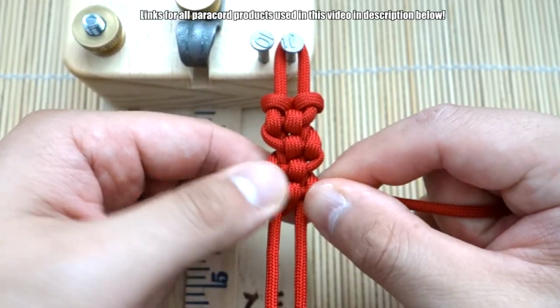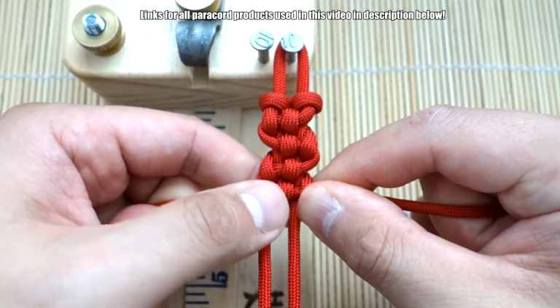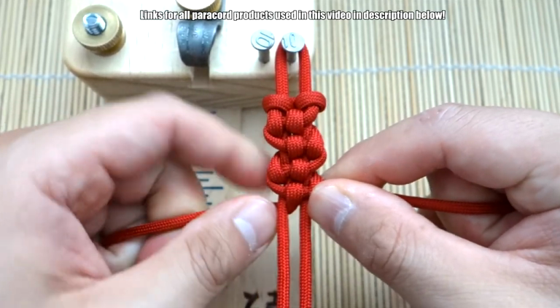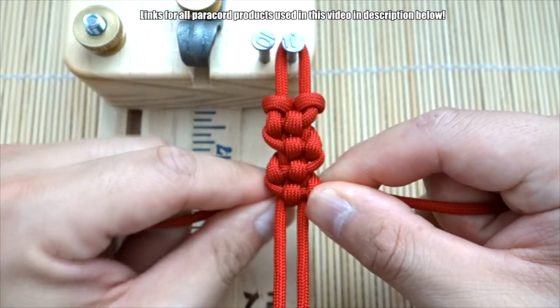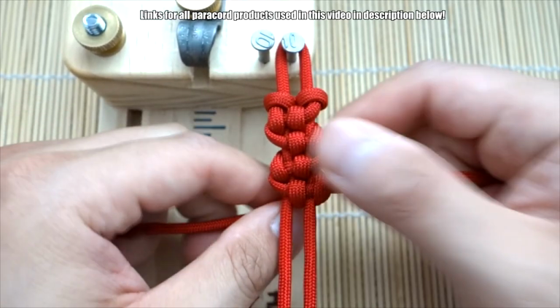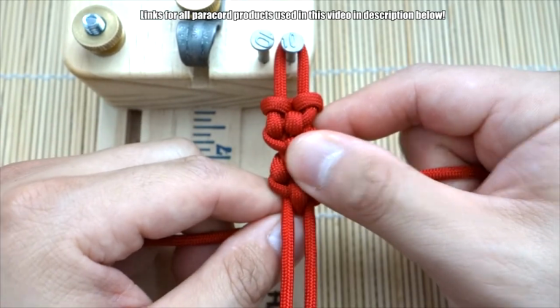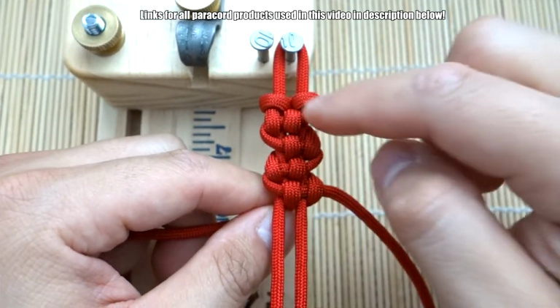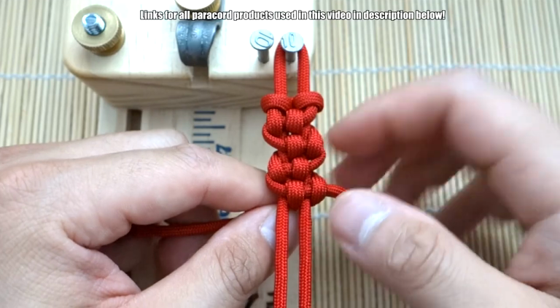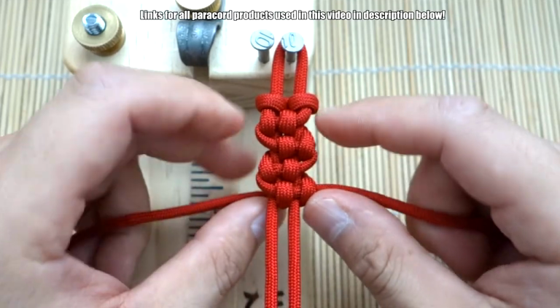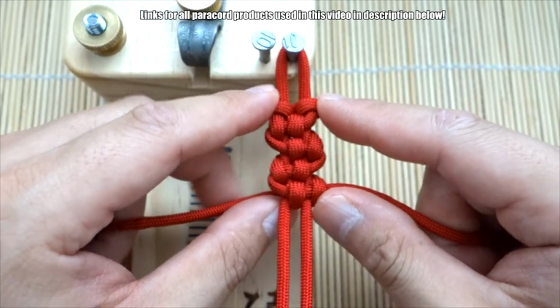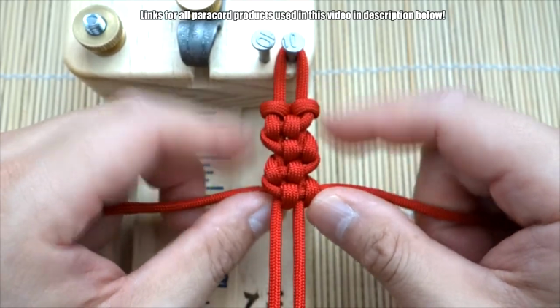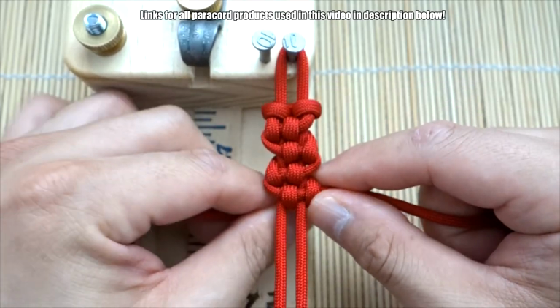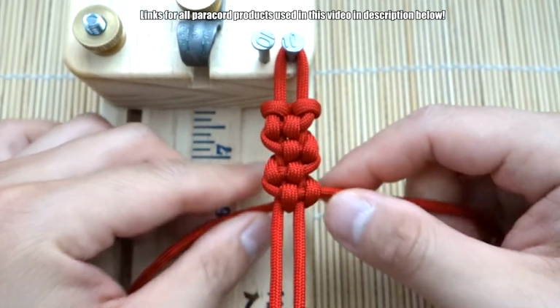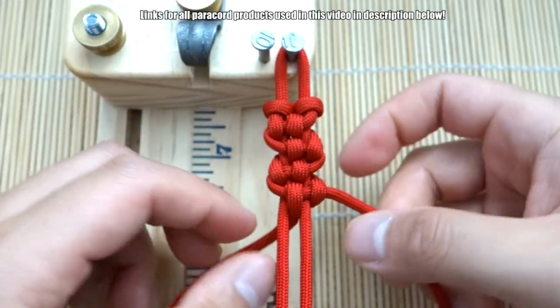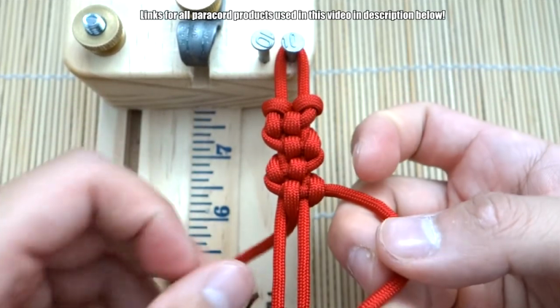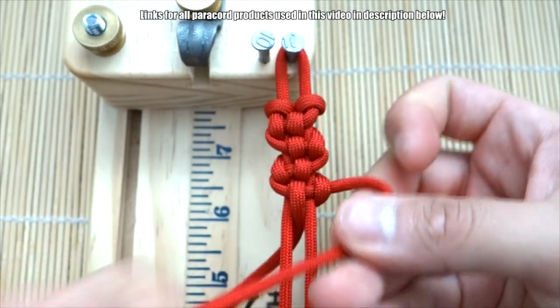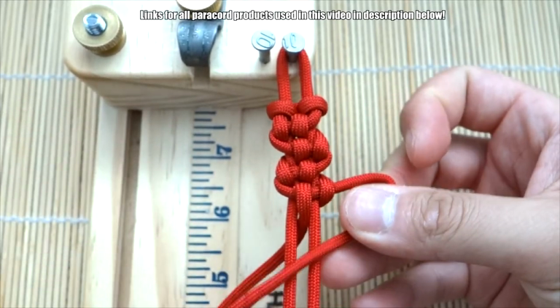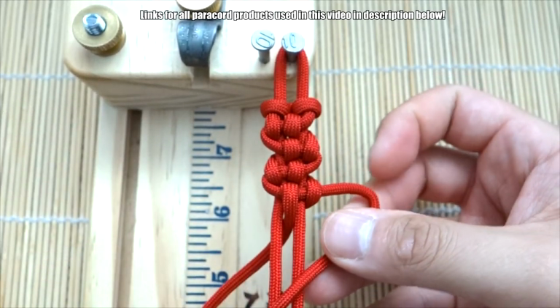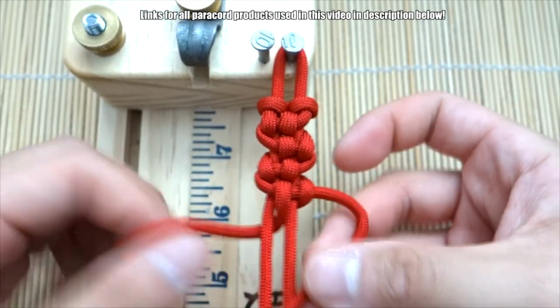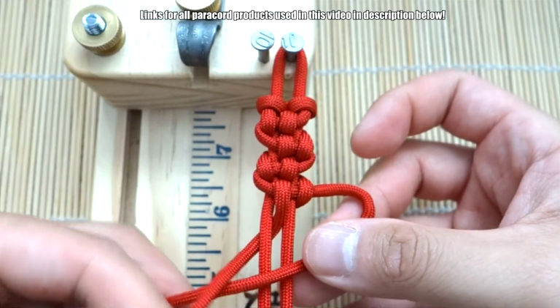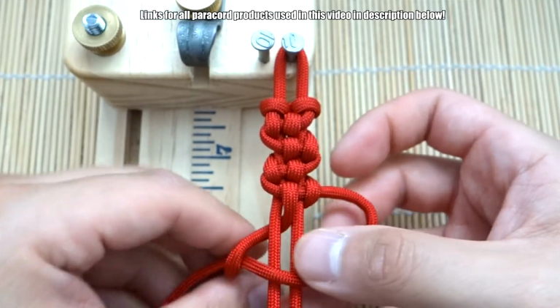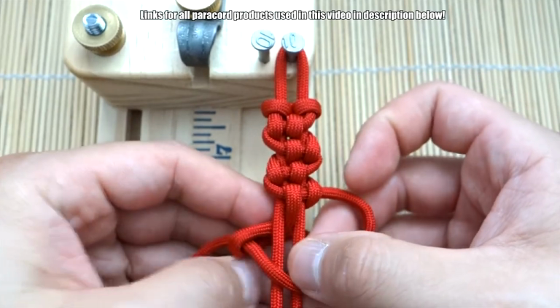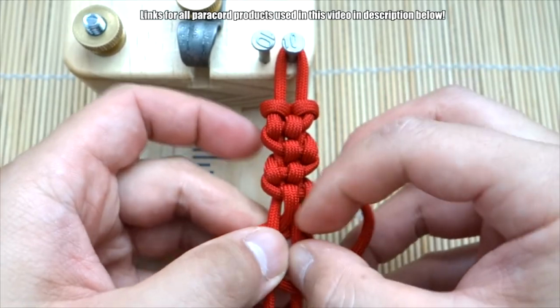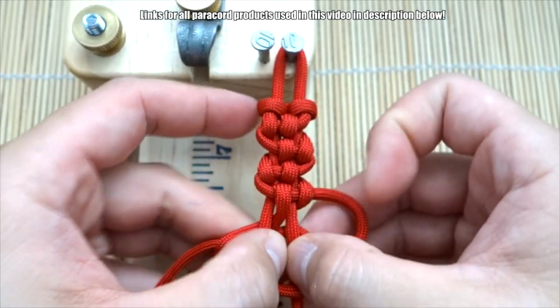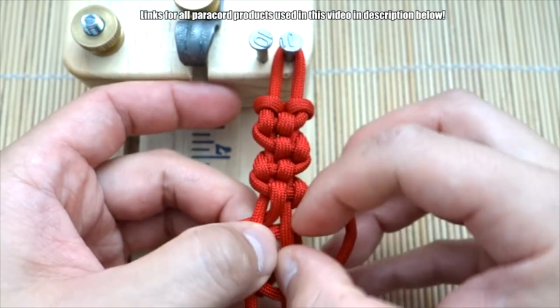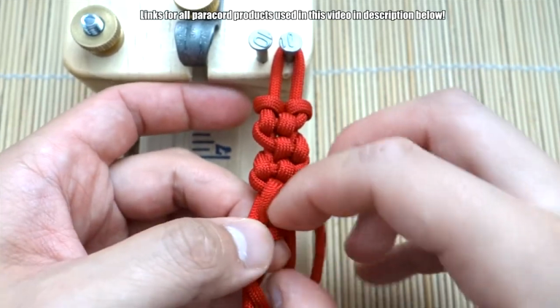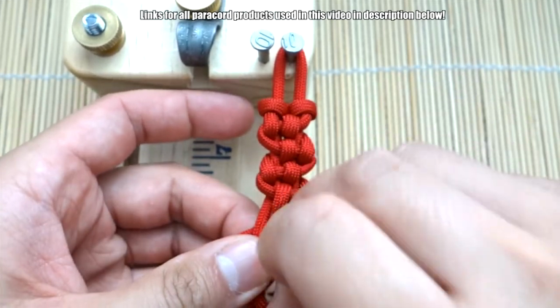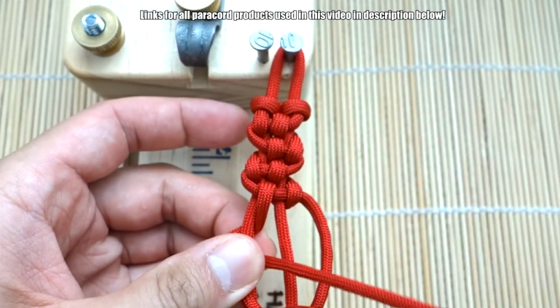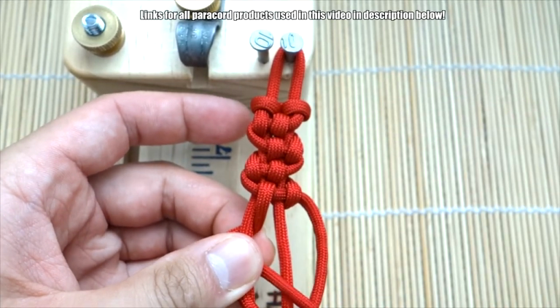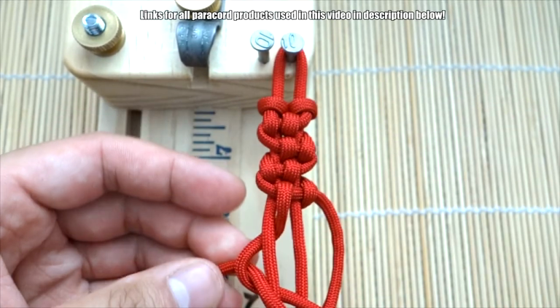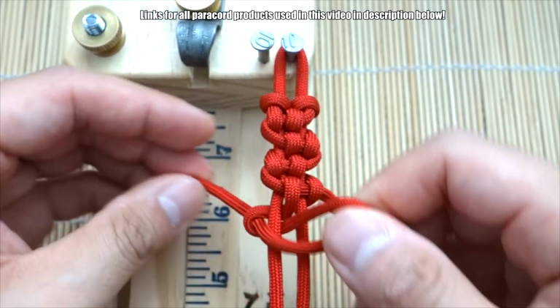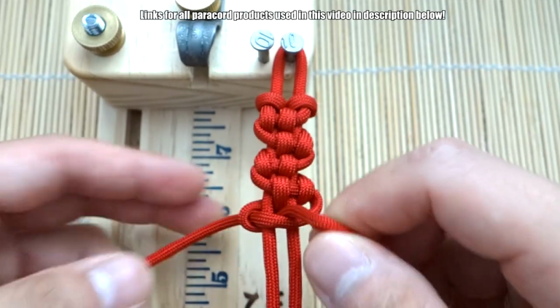And there you go — that is the pattern. Quite simple; we've done it a few times now. Just continue that pattern going down and we'll go all the way to the end, then figure out how to close it off from there.